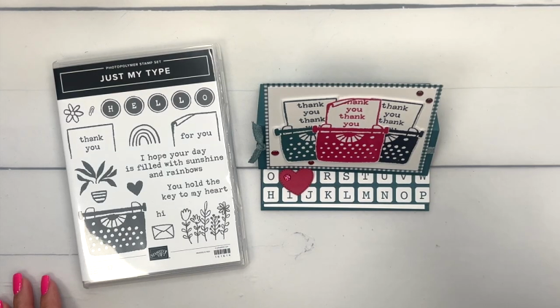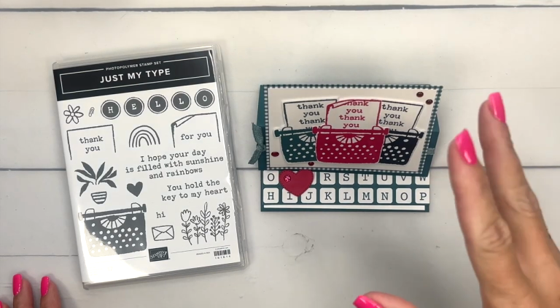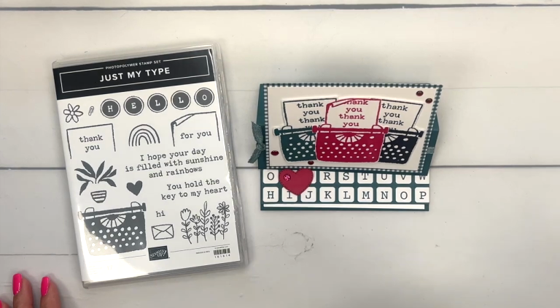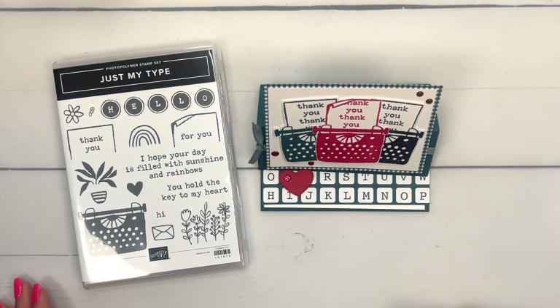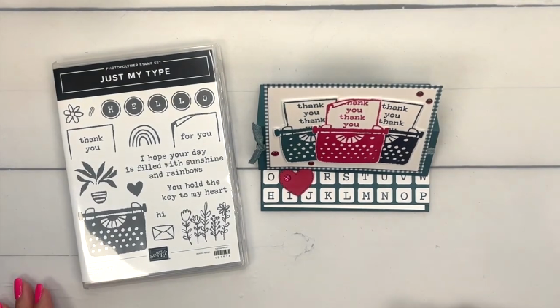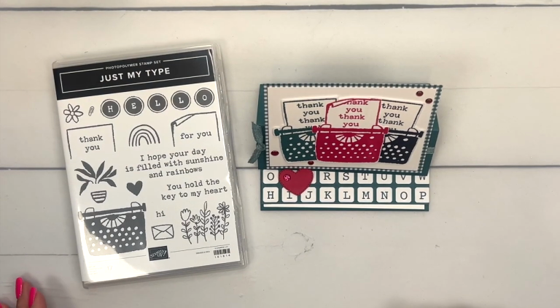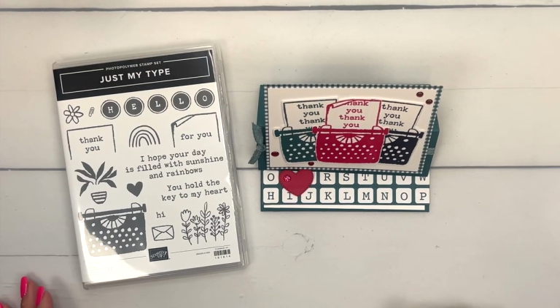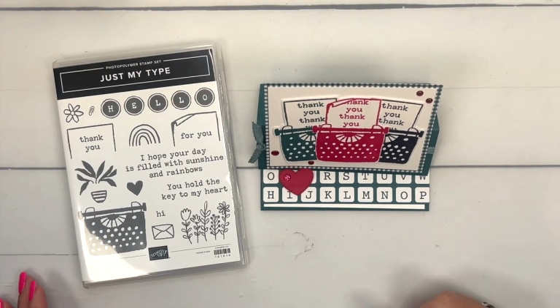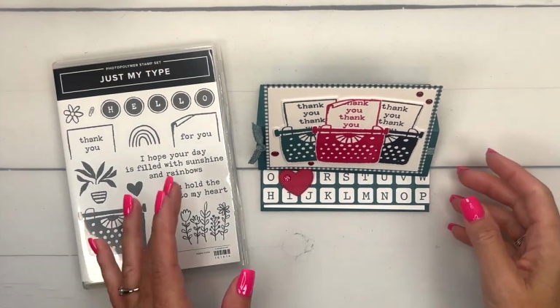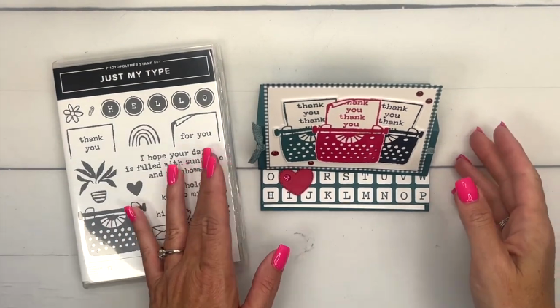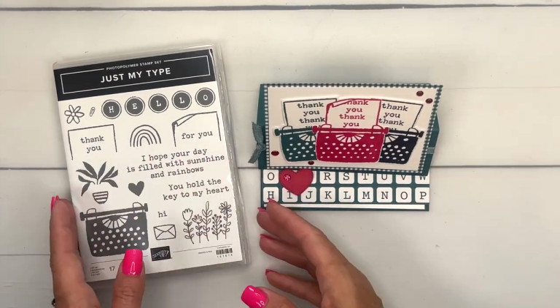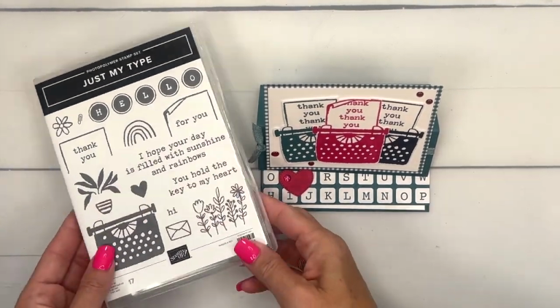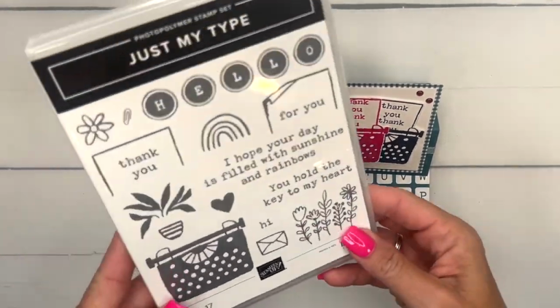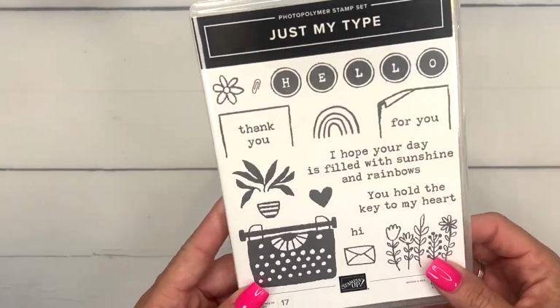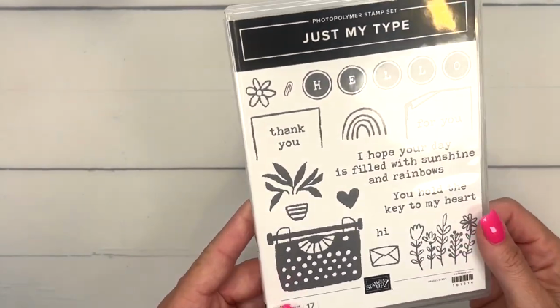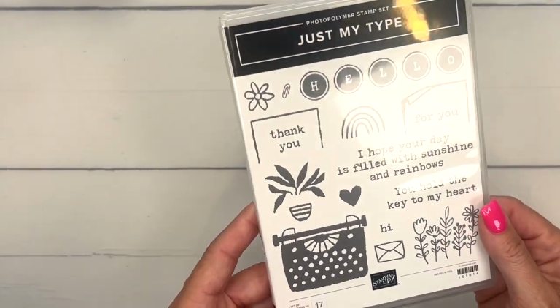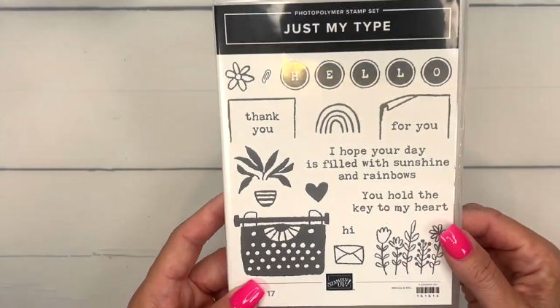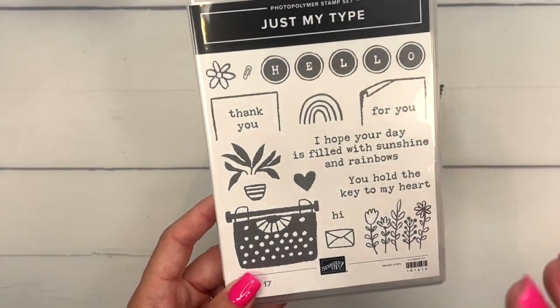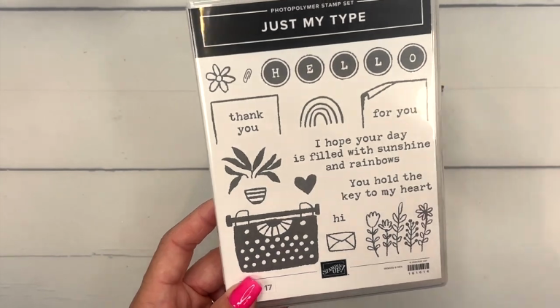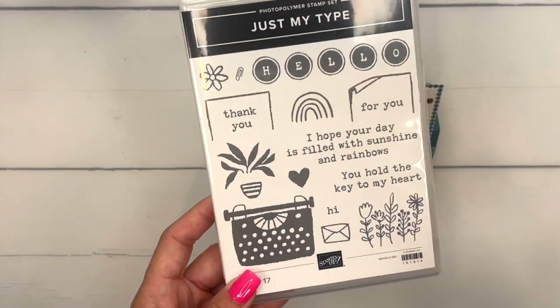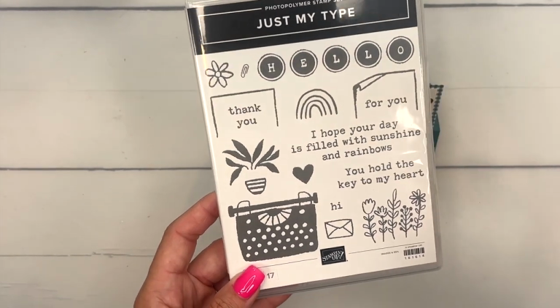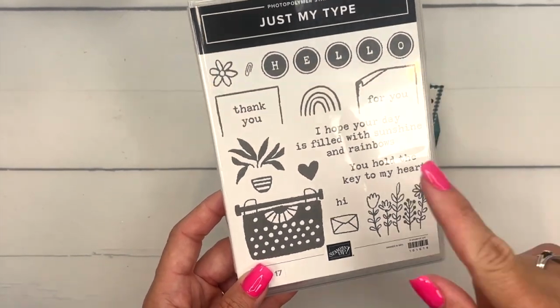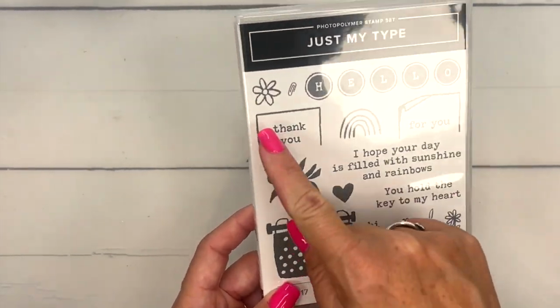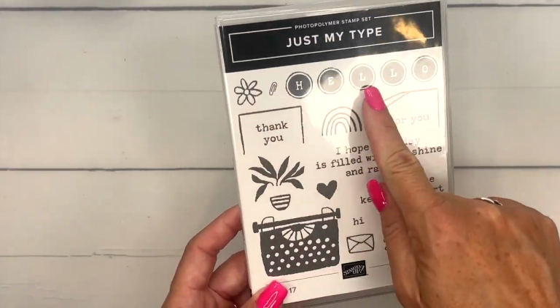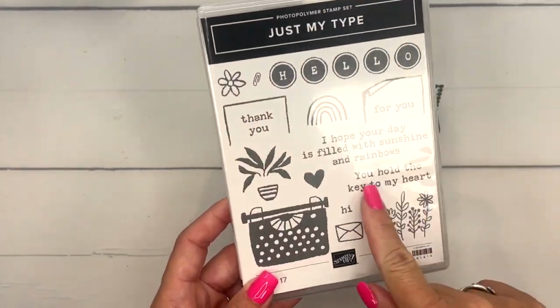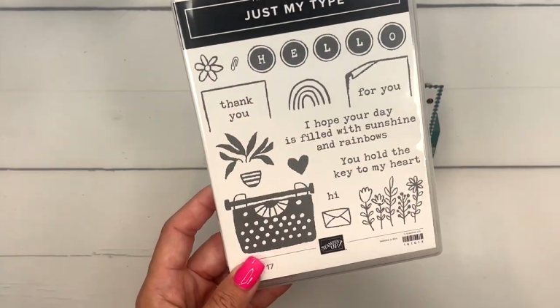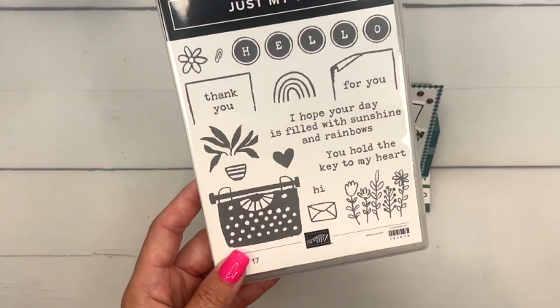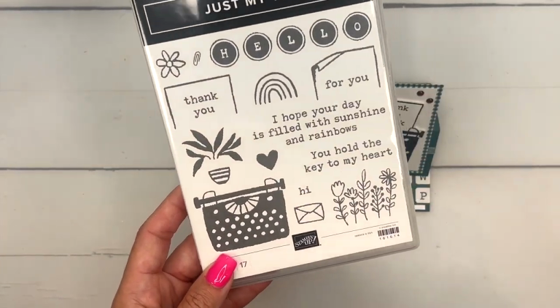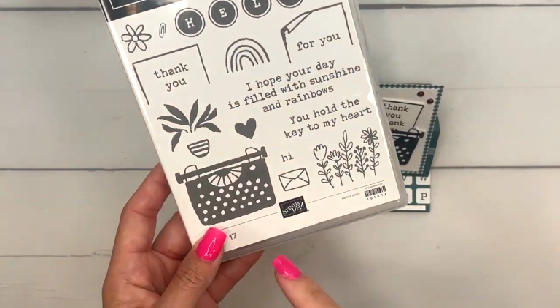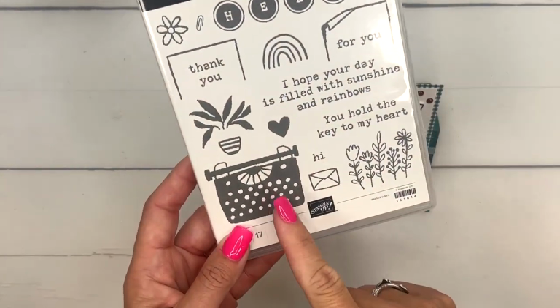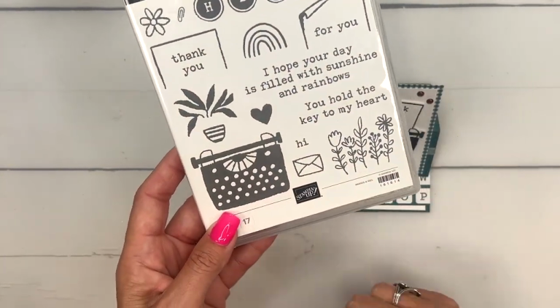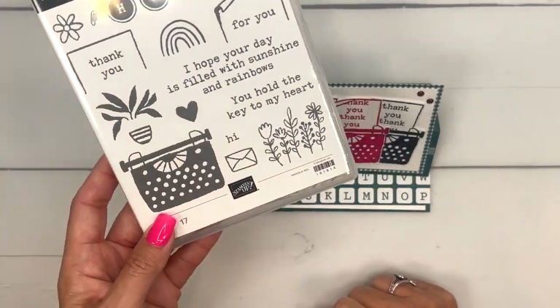Hey everybody, Erica Sirwin here from Pink Buckaroo Designs. This week I'm using the Just My Type stamp set. This is such a fun little stamp set with all these little options to add to your typewriter.